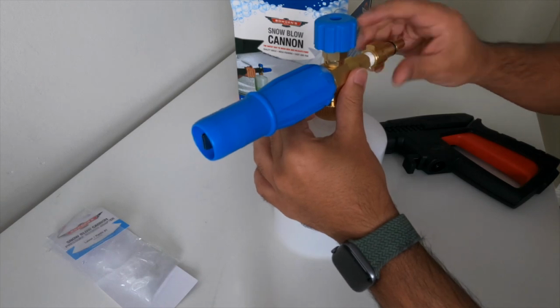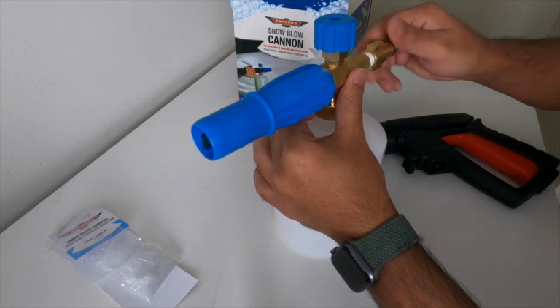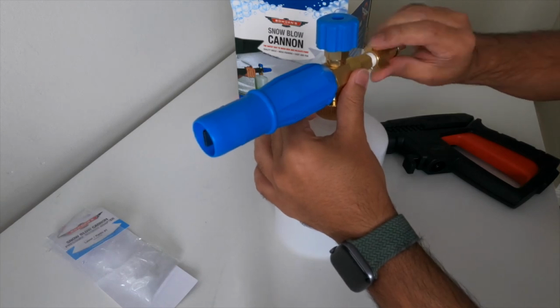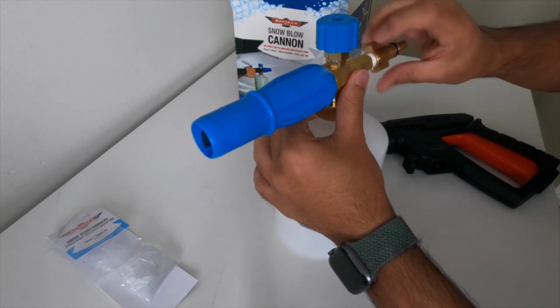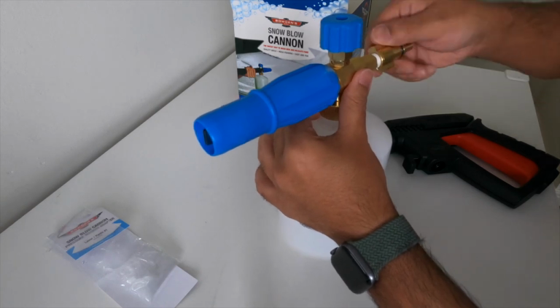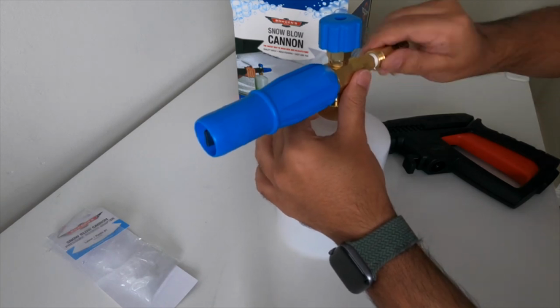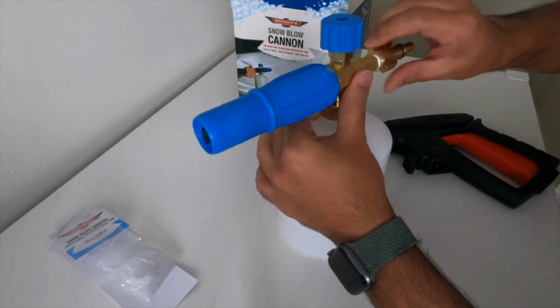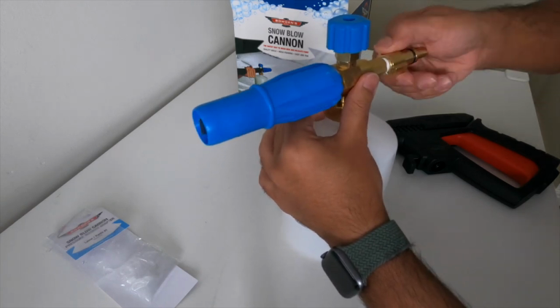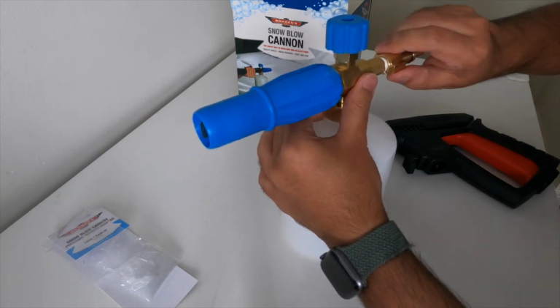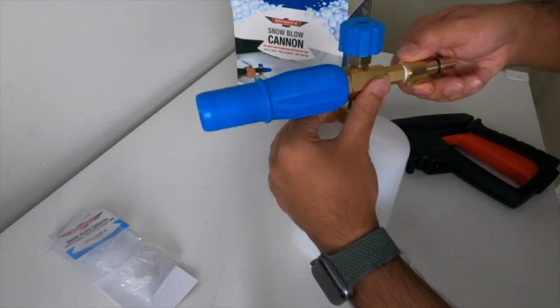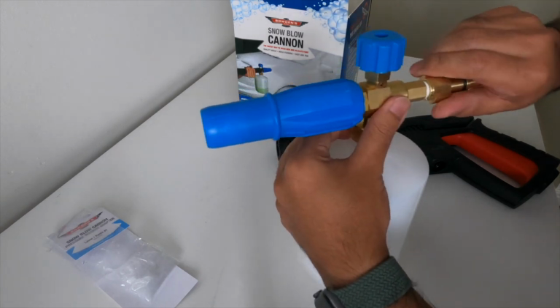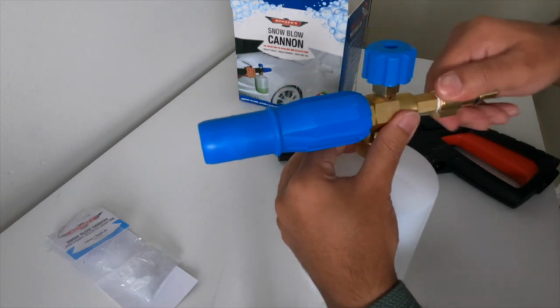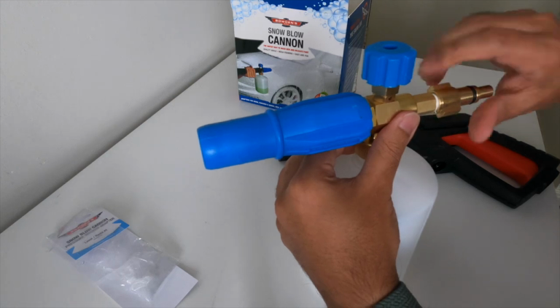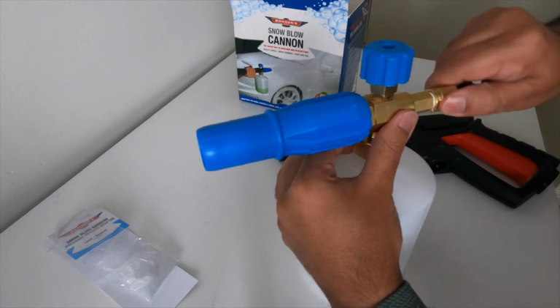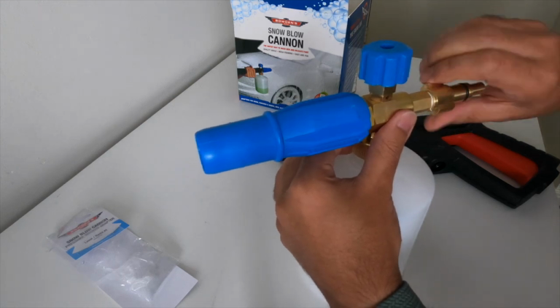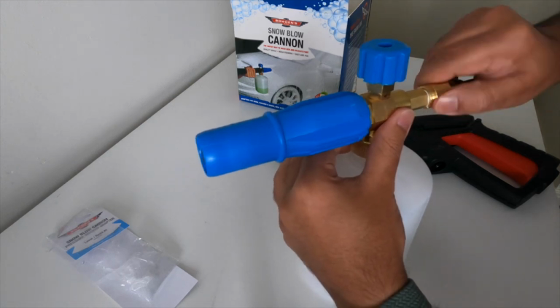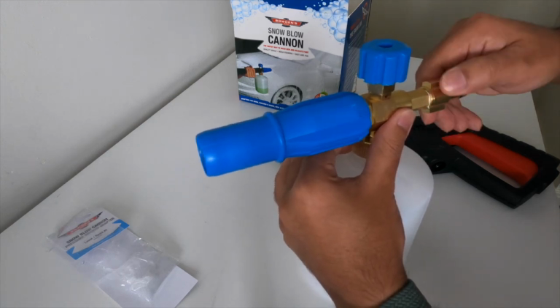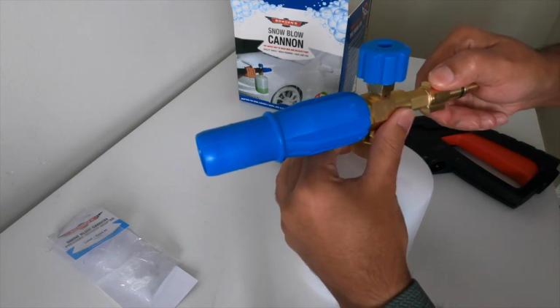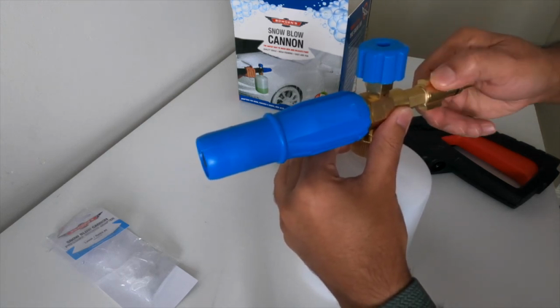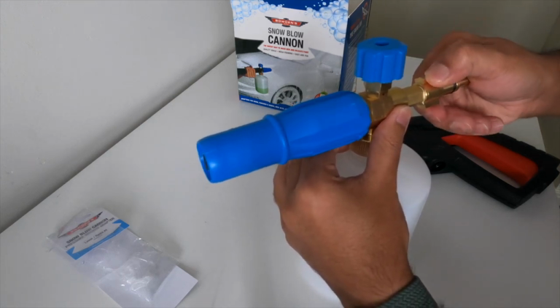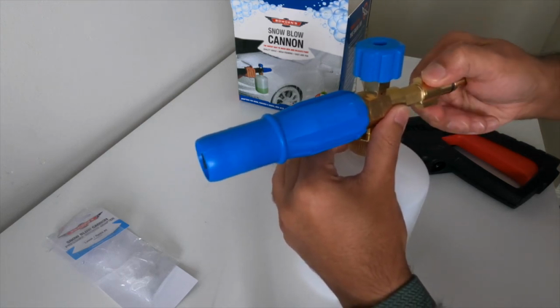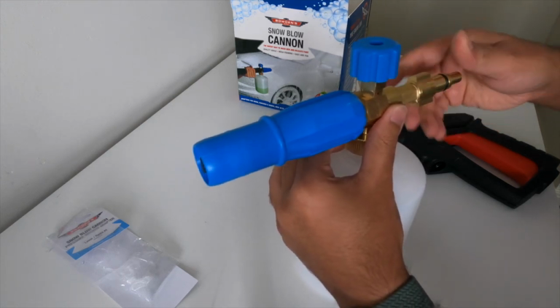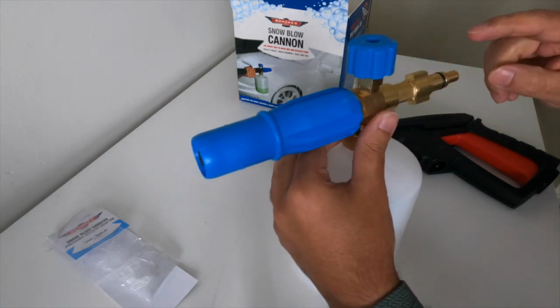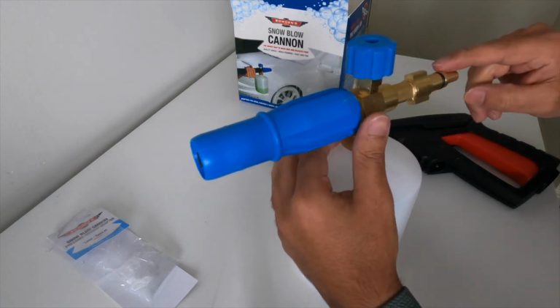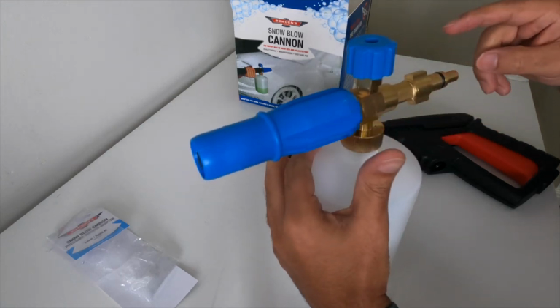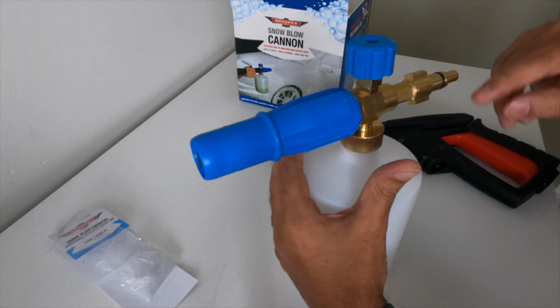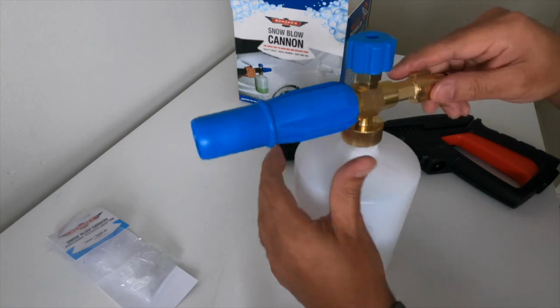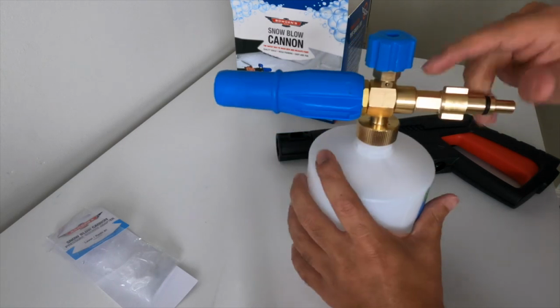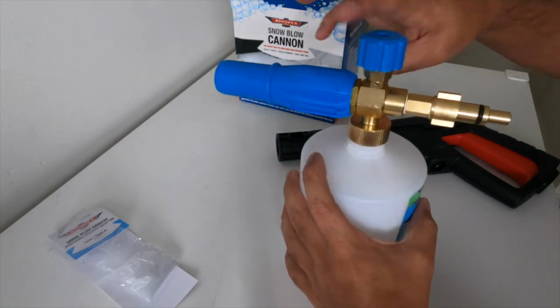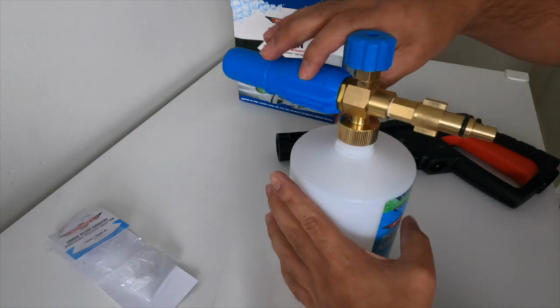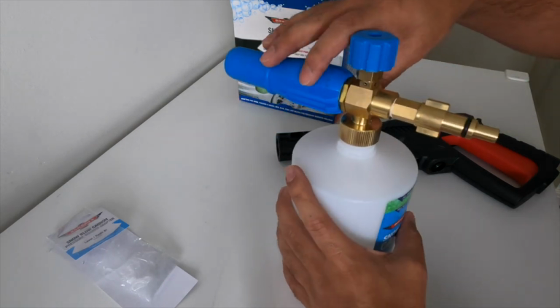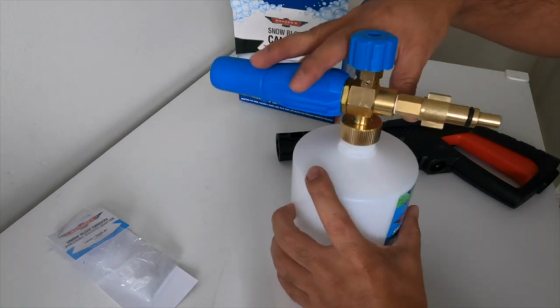Alright, so it's fitting really well — it seems to be a perfect match for the Bowden's snow cannon.